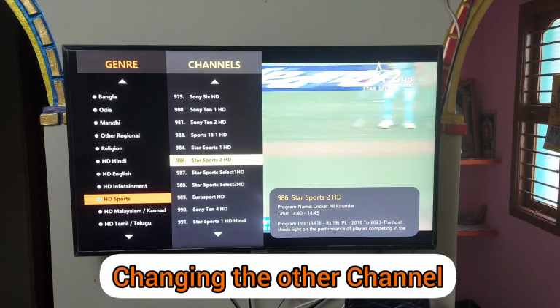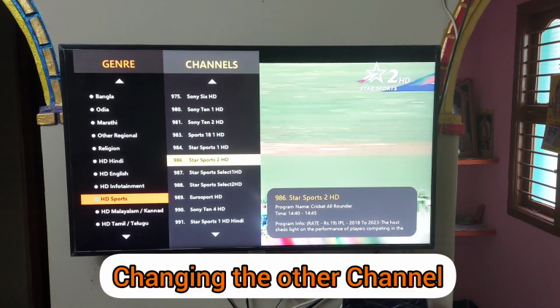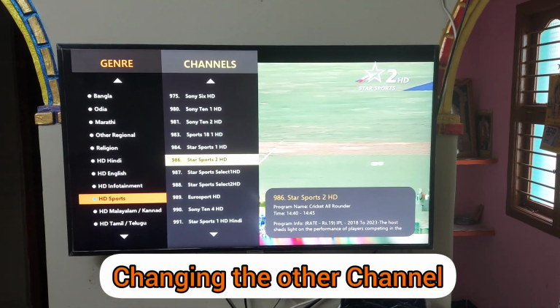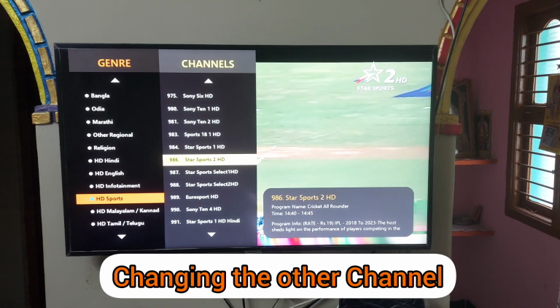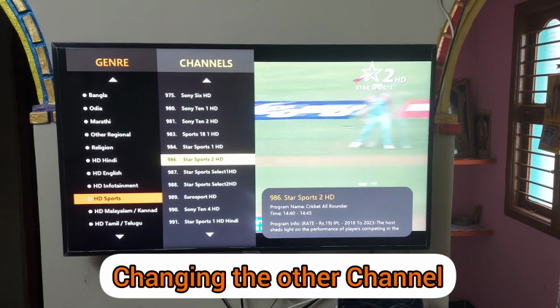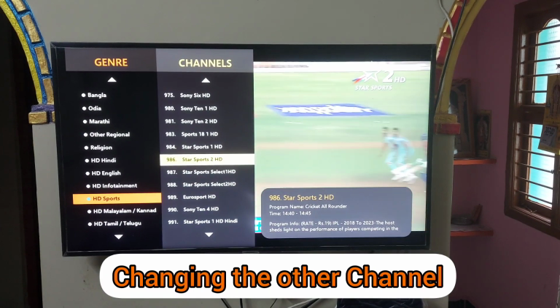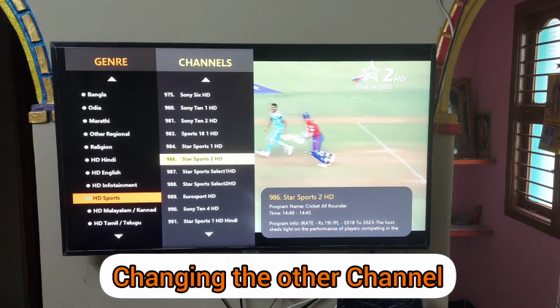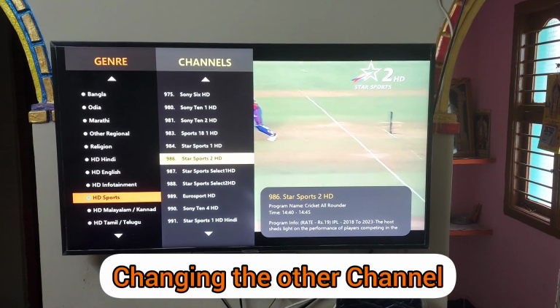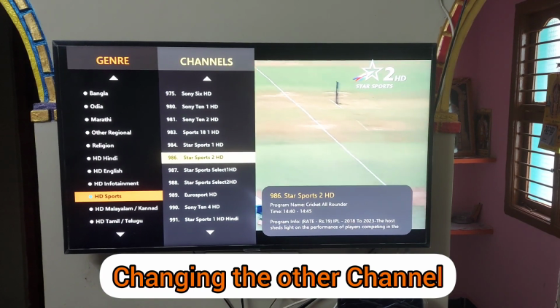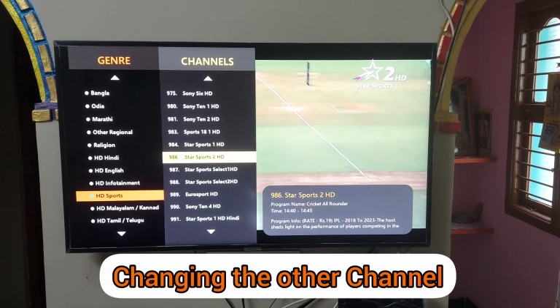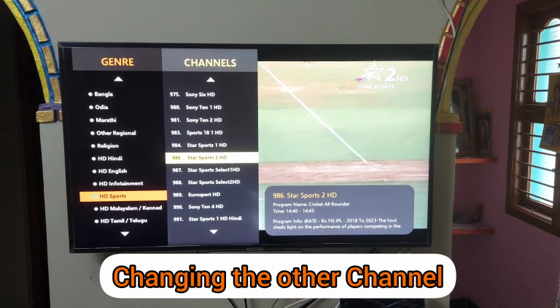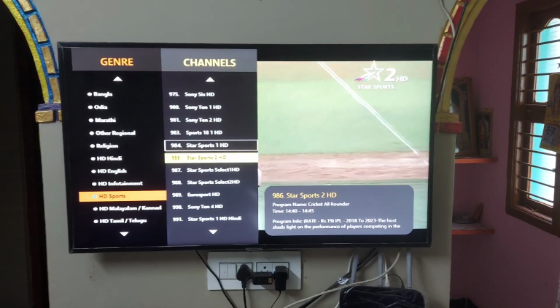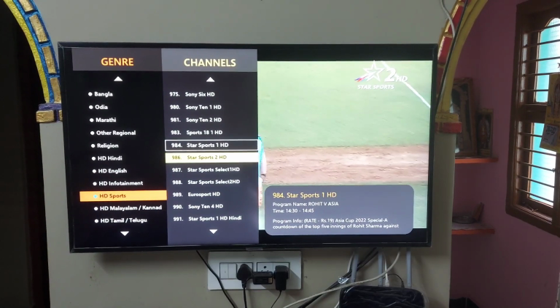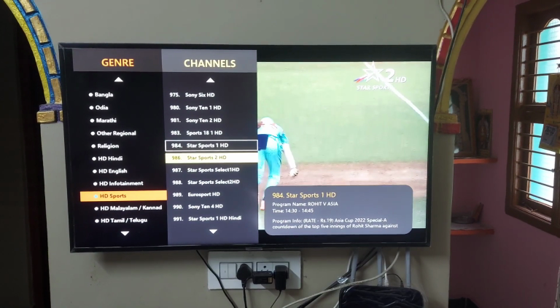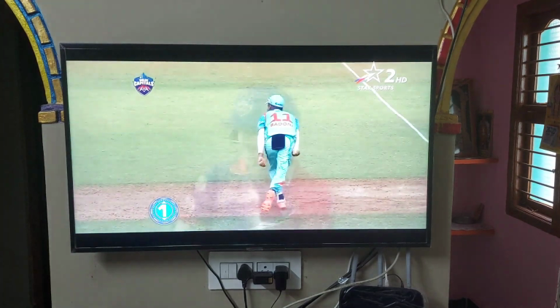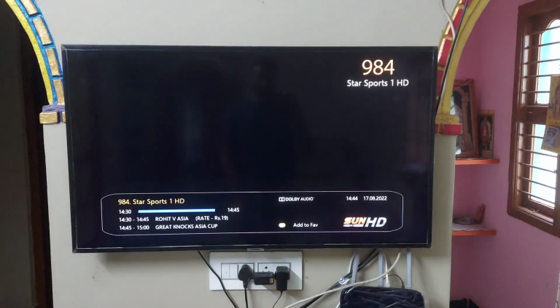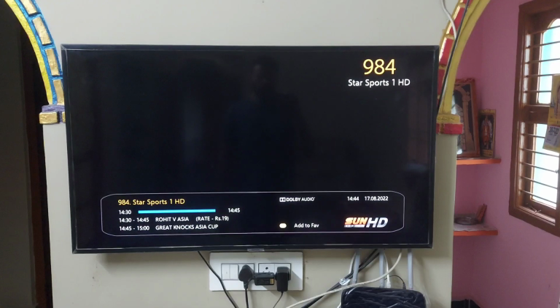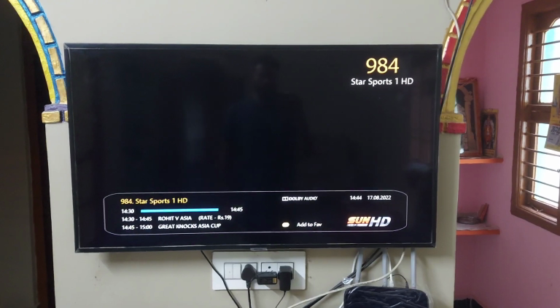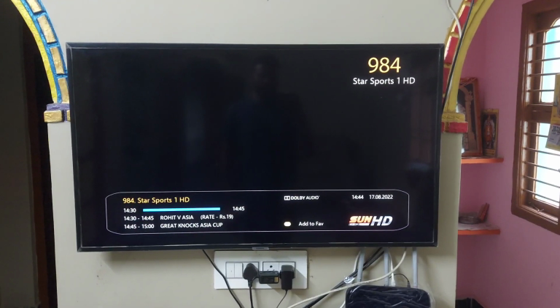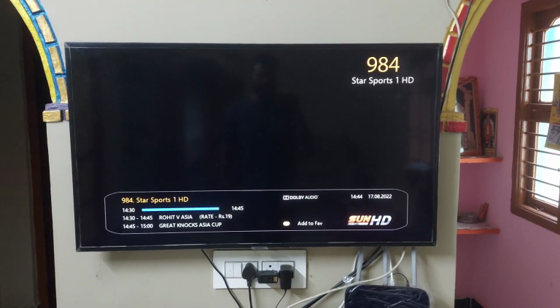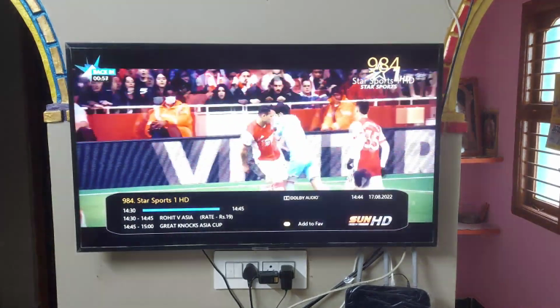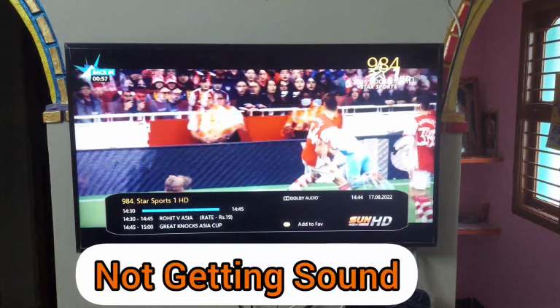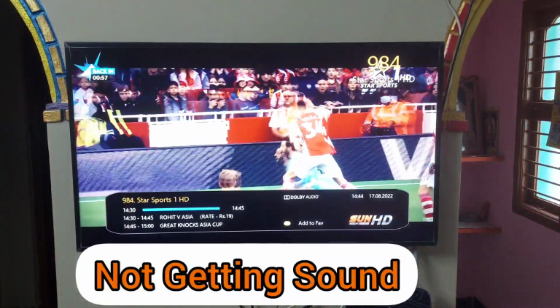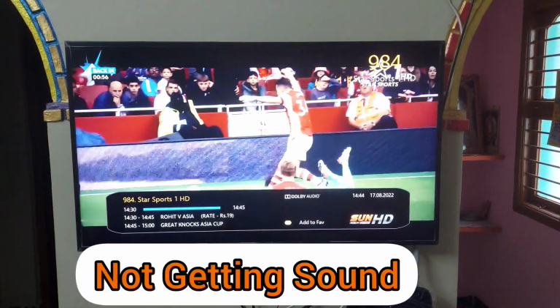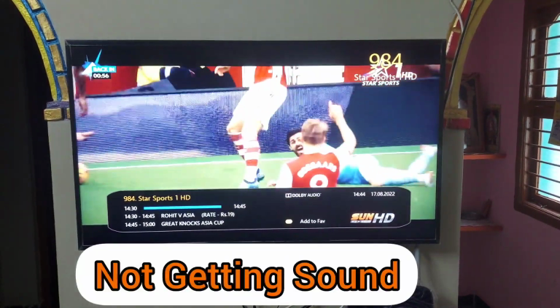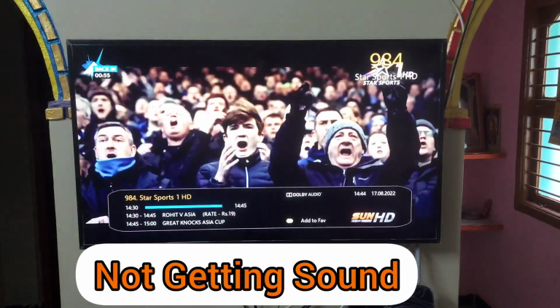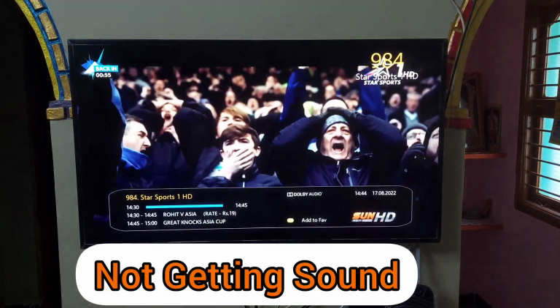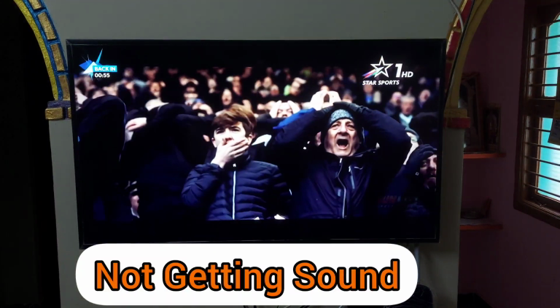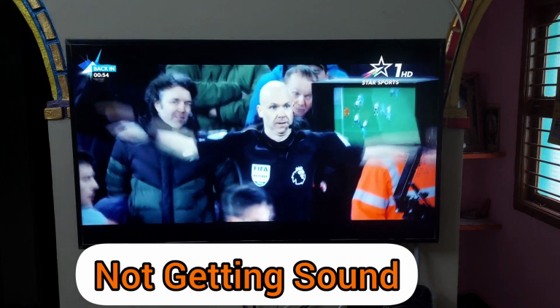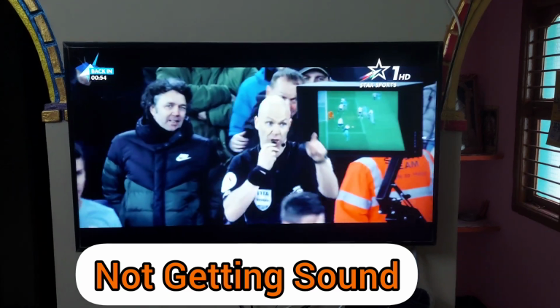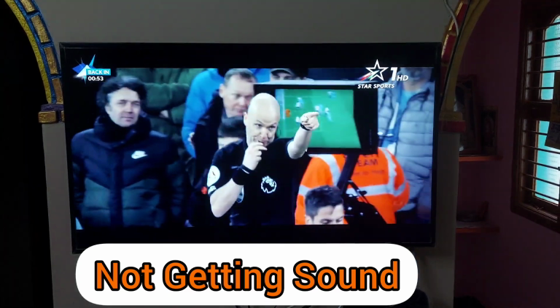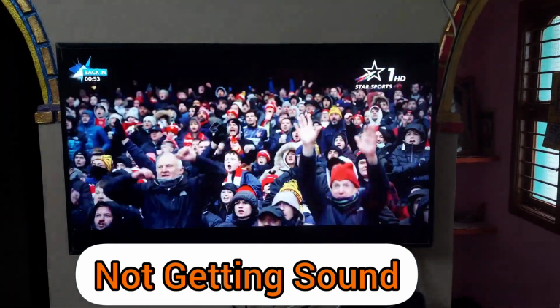We are getting sound for this channel. Now we'll try to change to another channel and see whether we are getting sound or not. We are unable to hear anything on this channel, so we have to change one small setting to hear the sound on this channel.